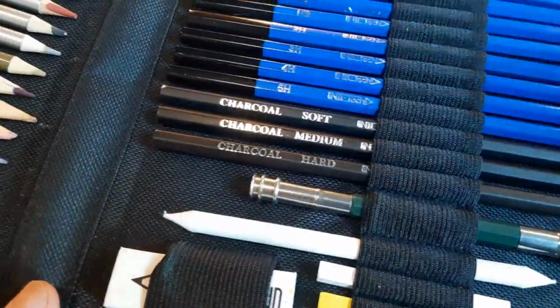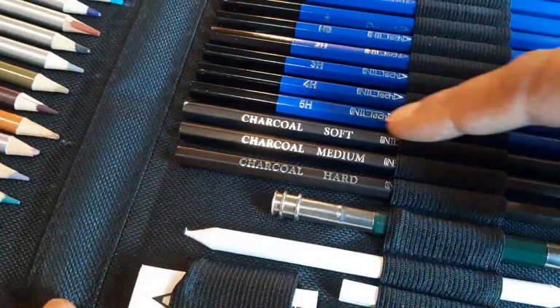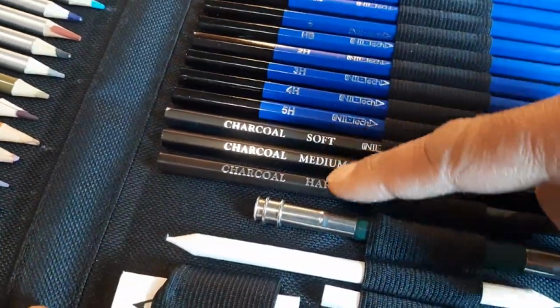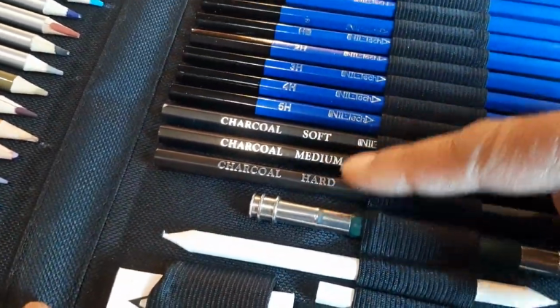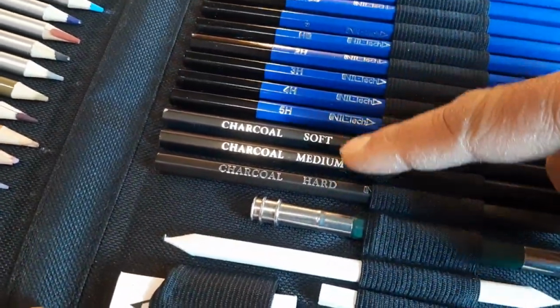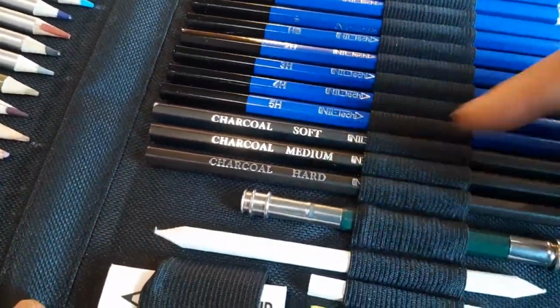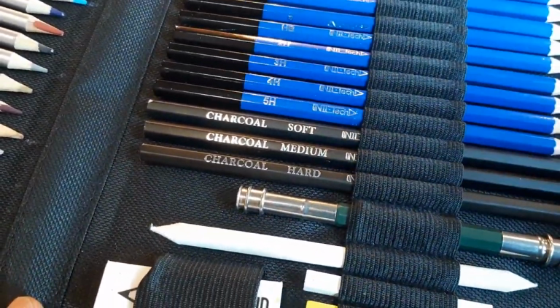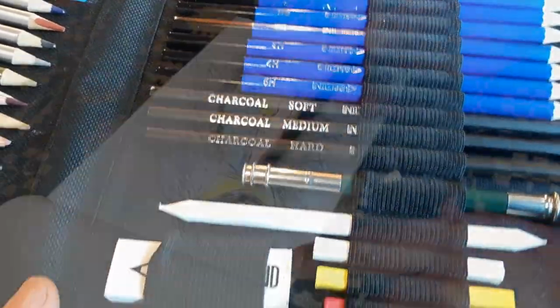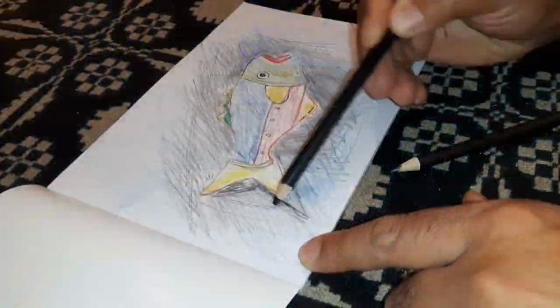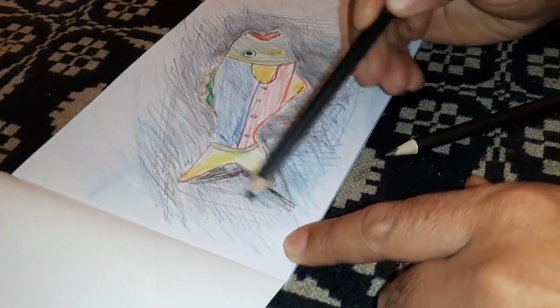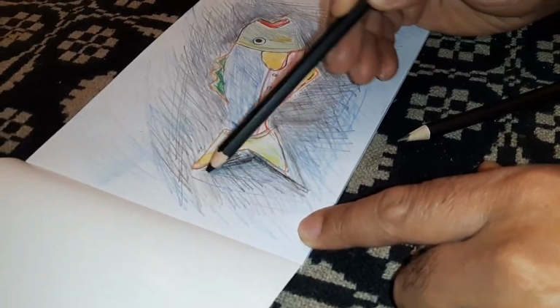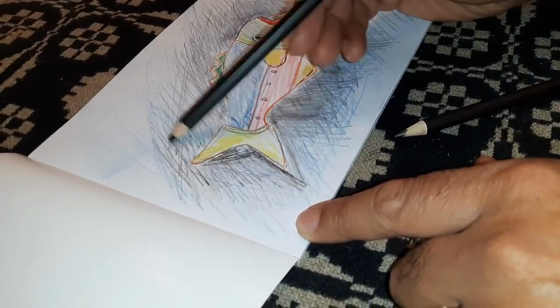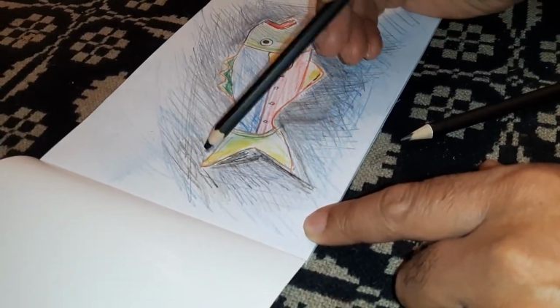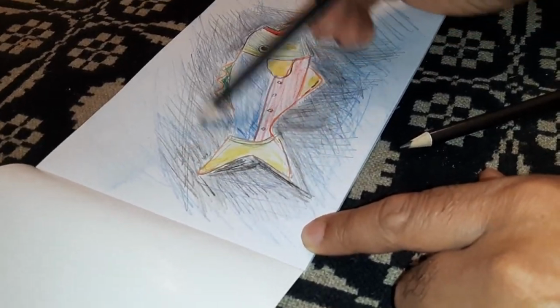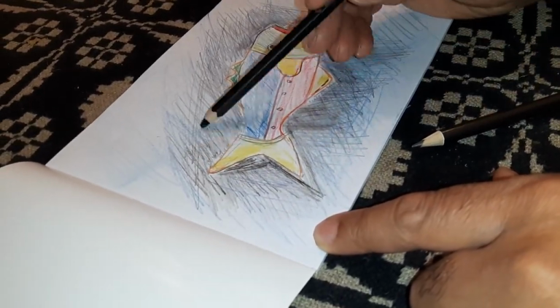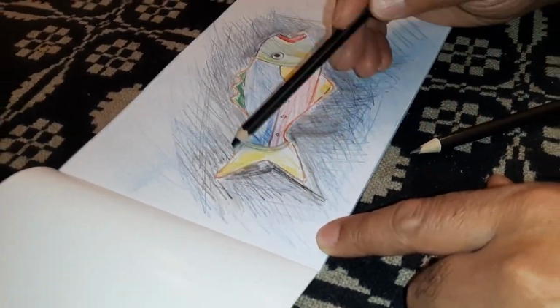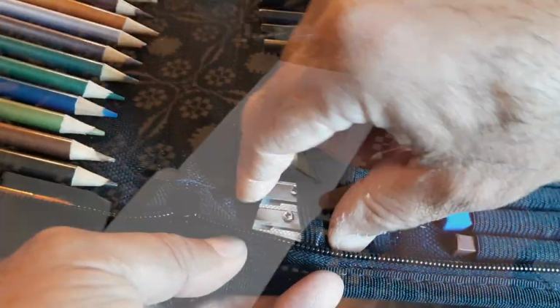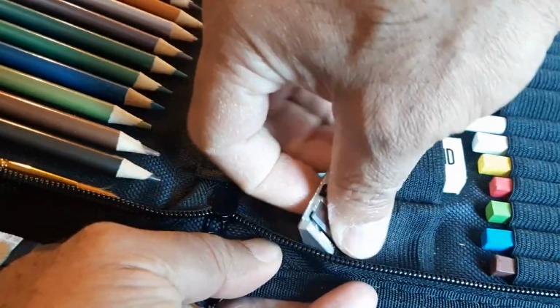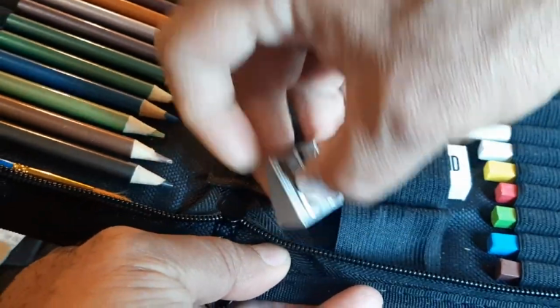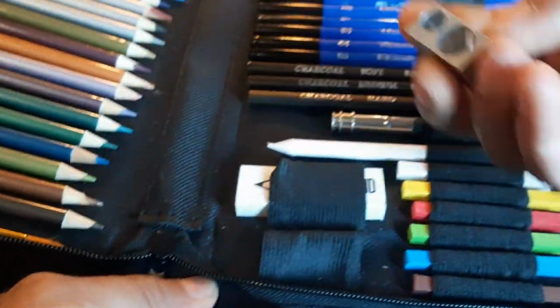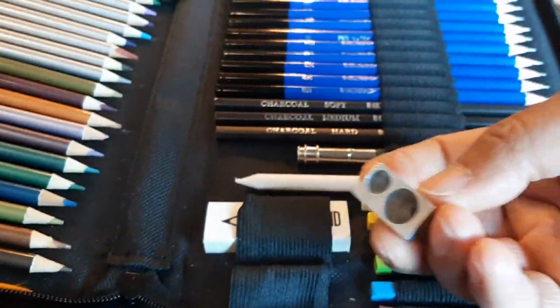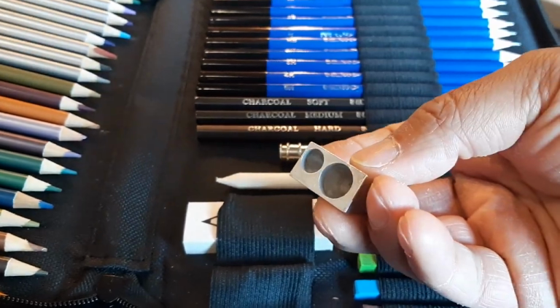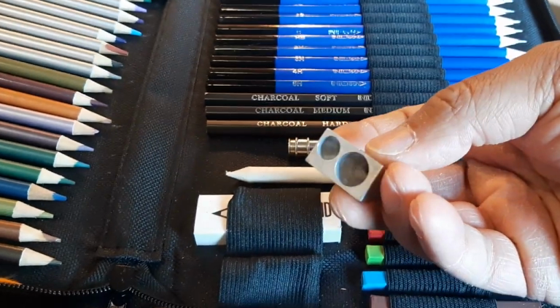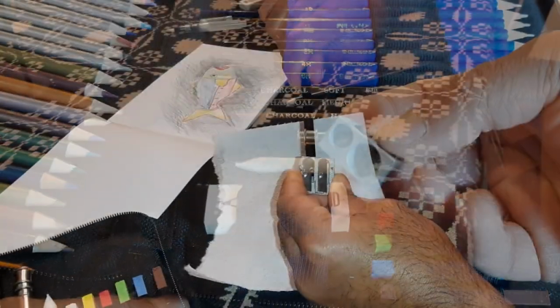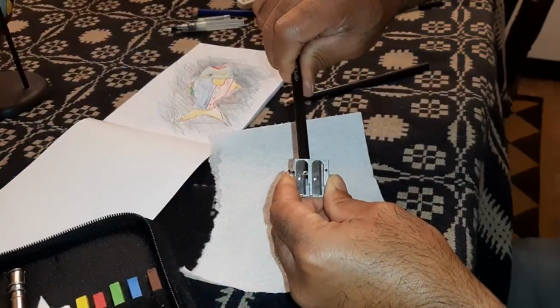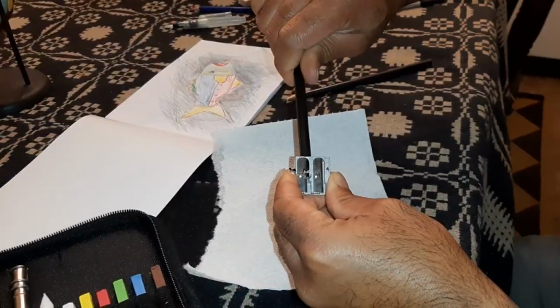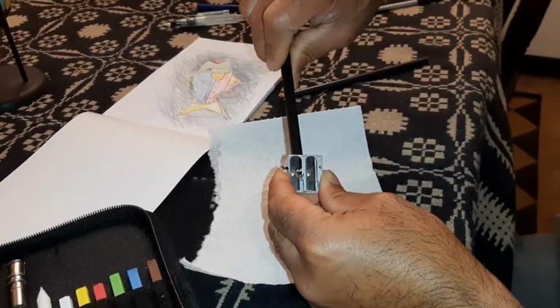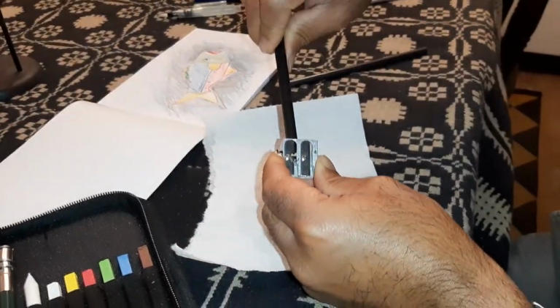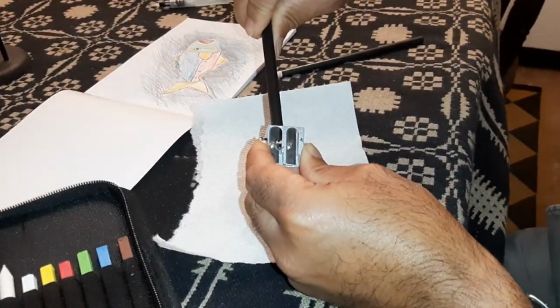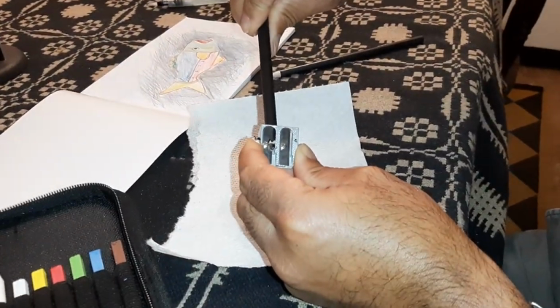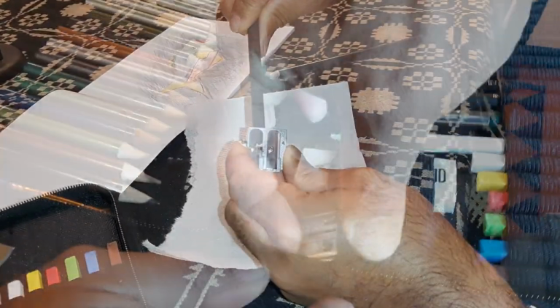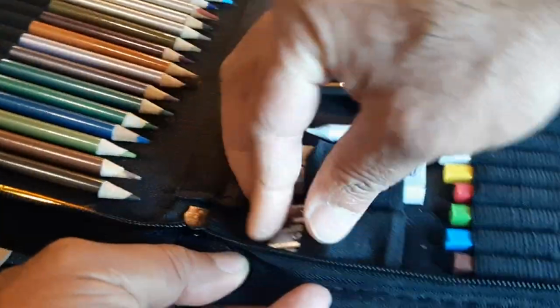It comes with charcoal pencils — soft, medium, and hard. And it's kind of hidden, but there's a pencil sharpener. You can sharpen your wider pencils and your slimmer type pencils with it.